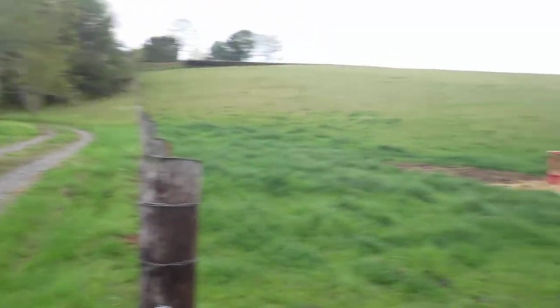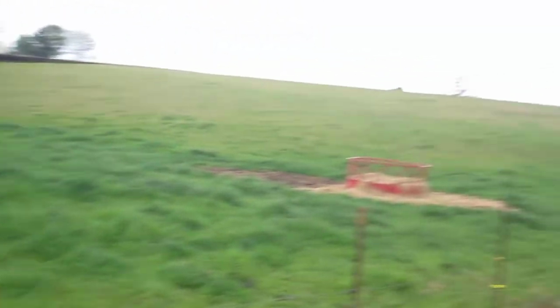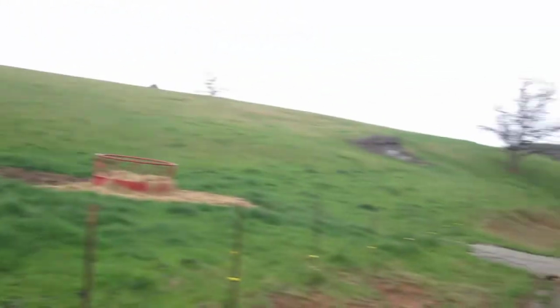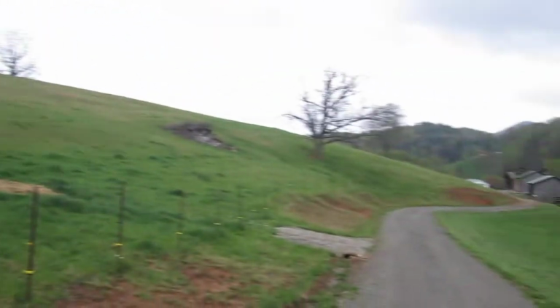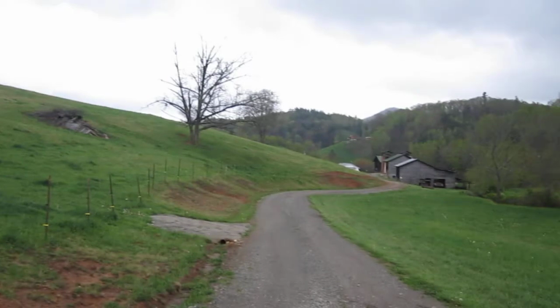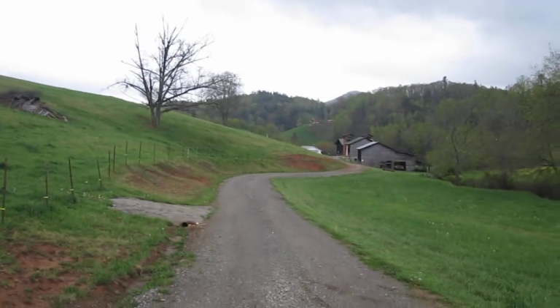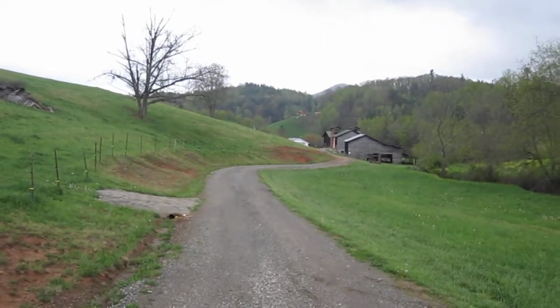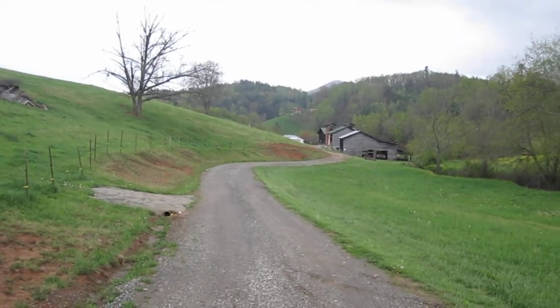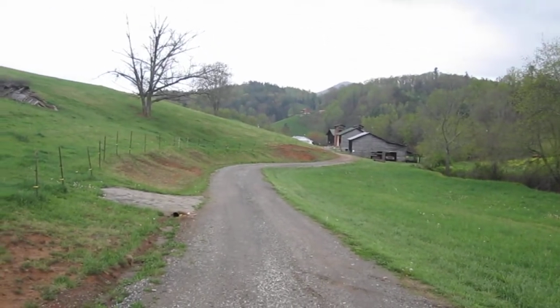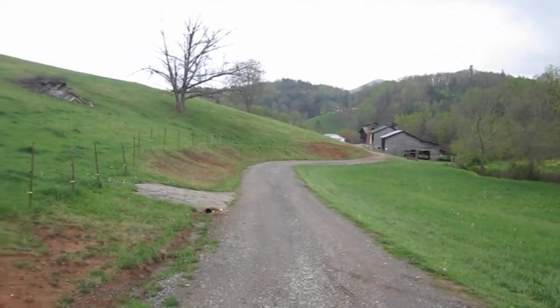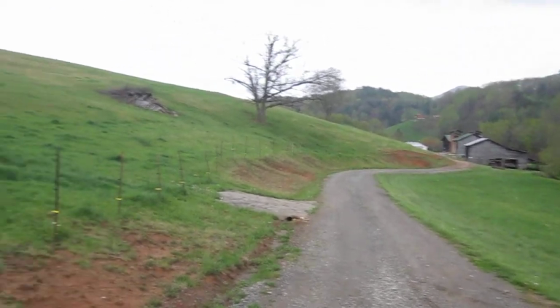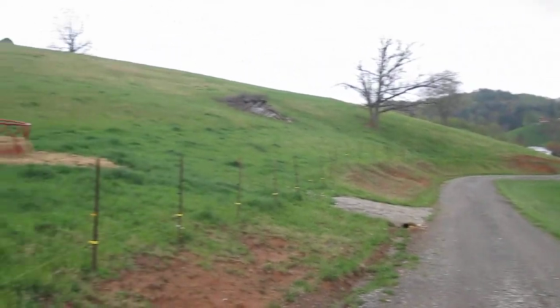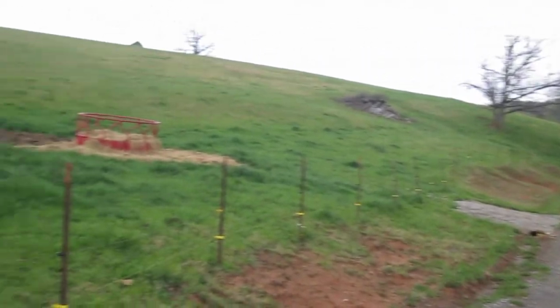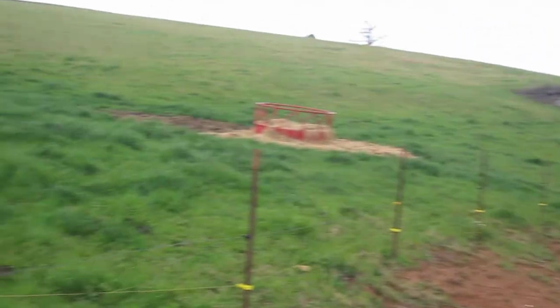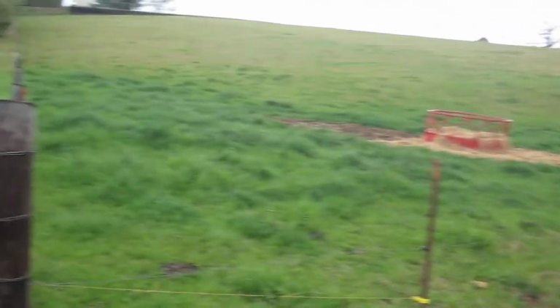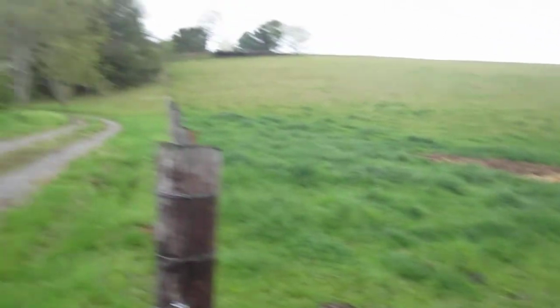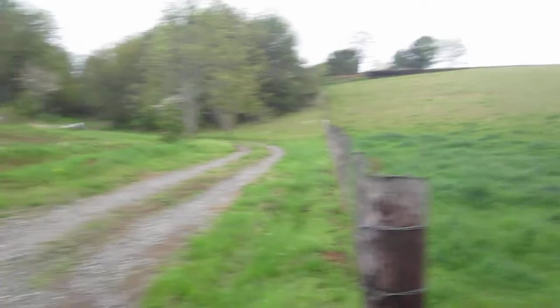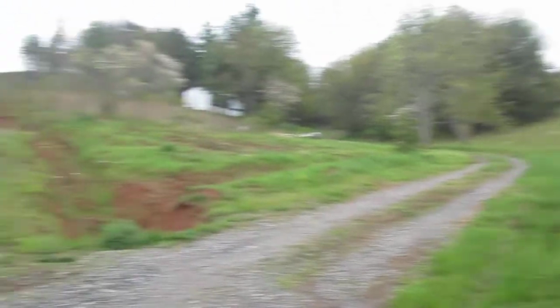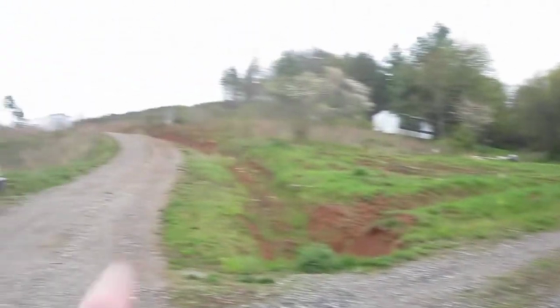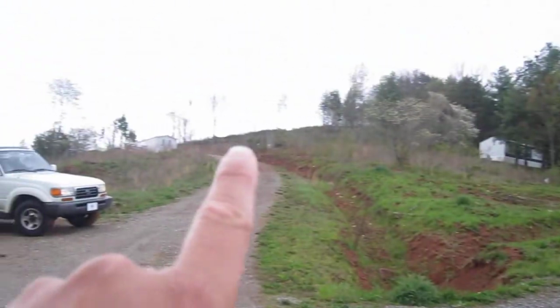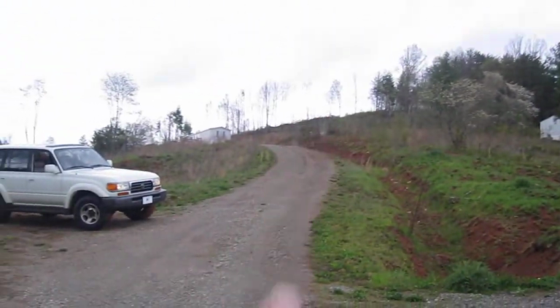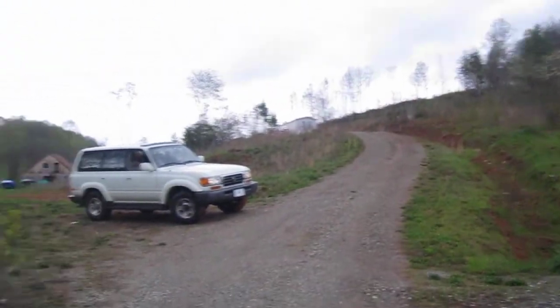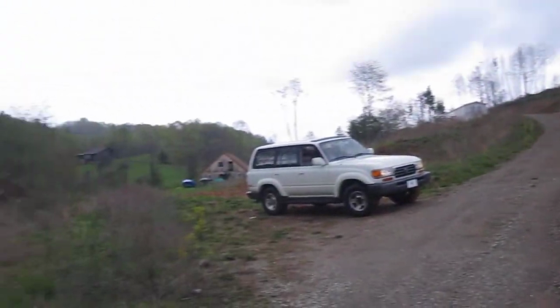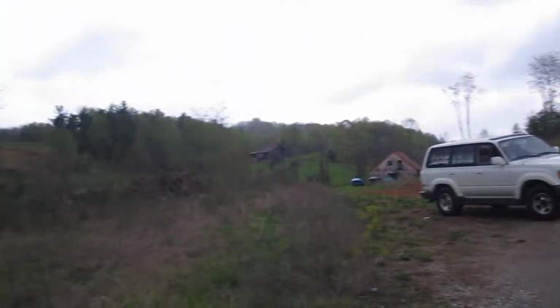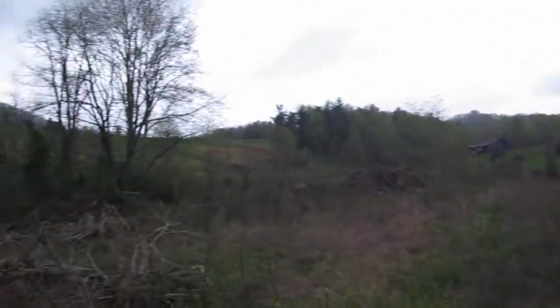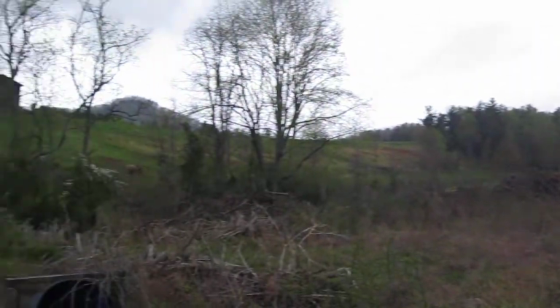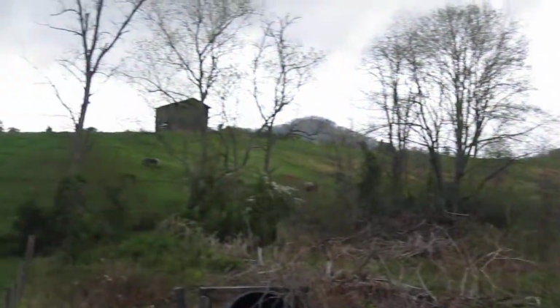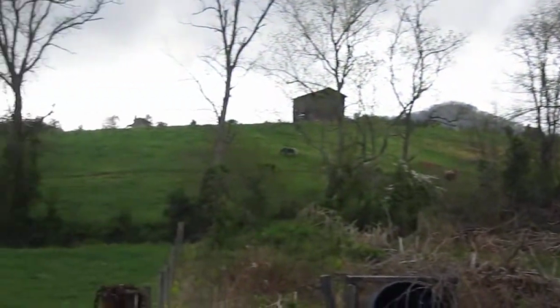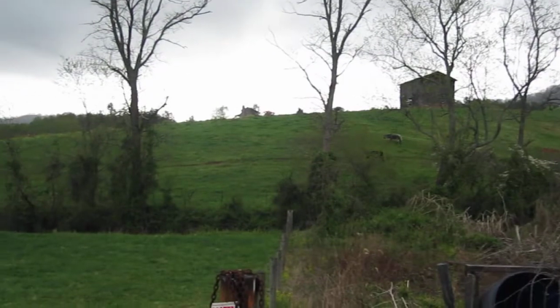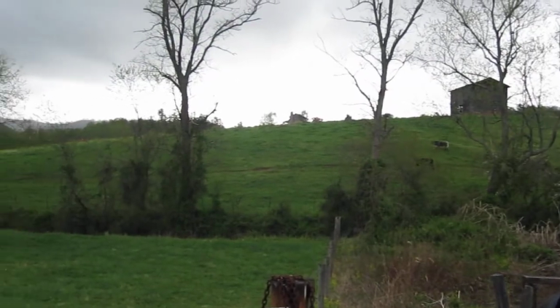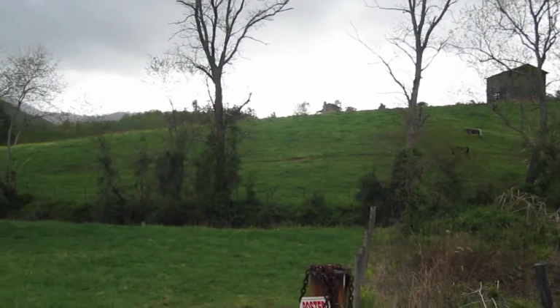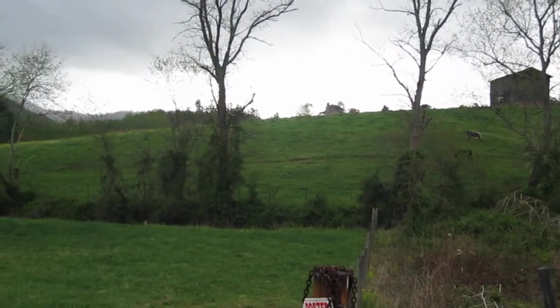And then this is Woodrose right here. When you get up to the top of the property, the views start opening up — you can see what we're looking at here.